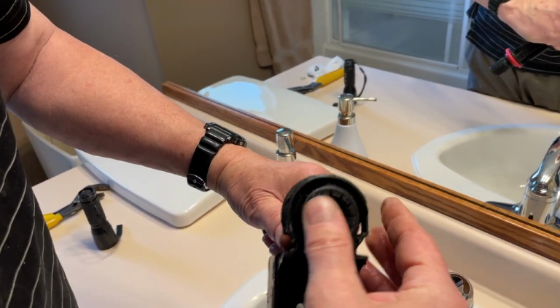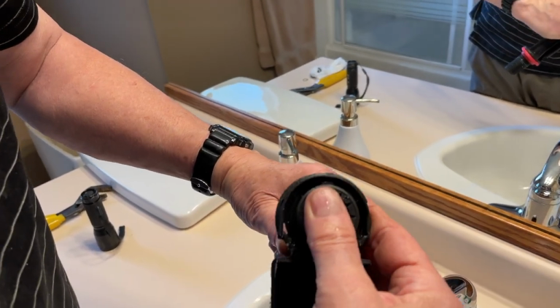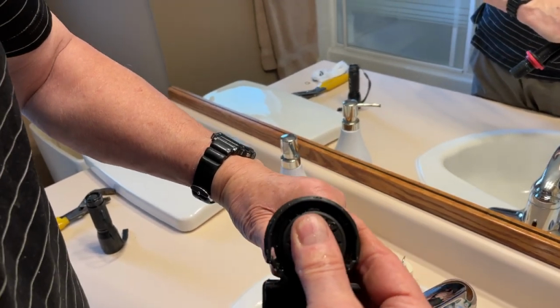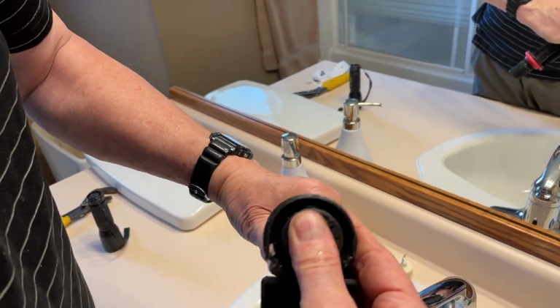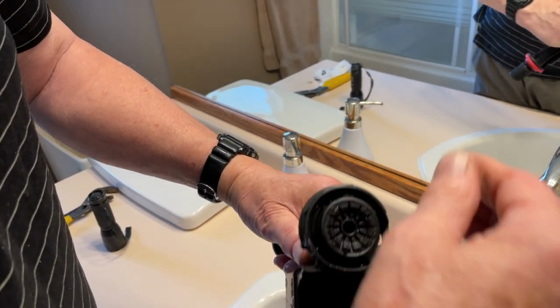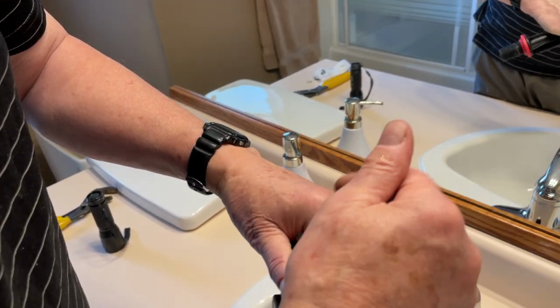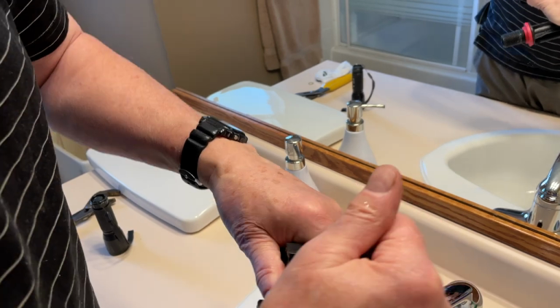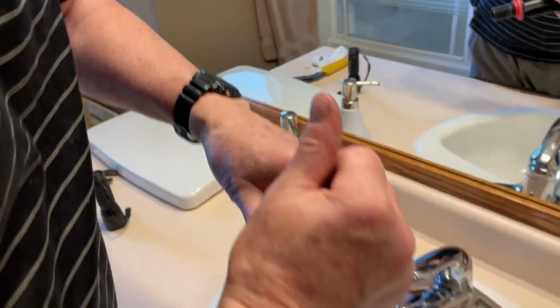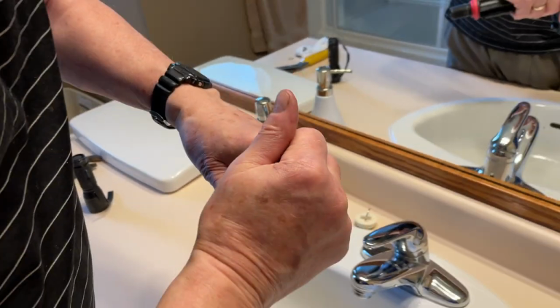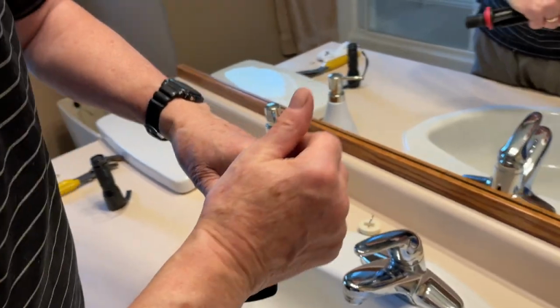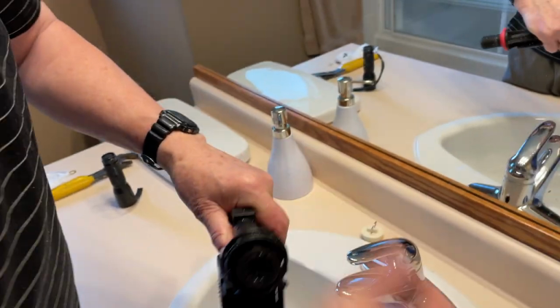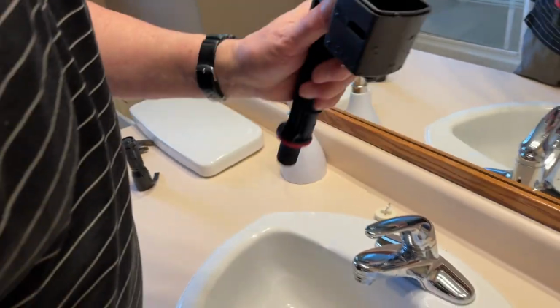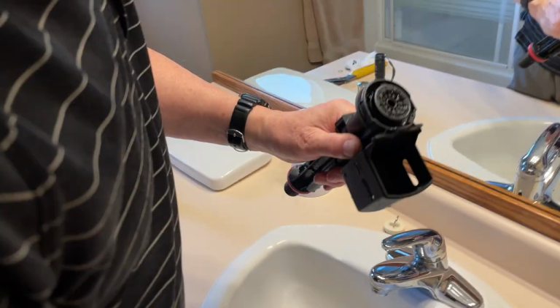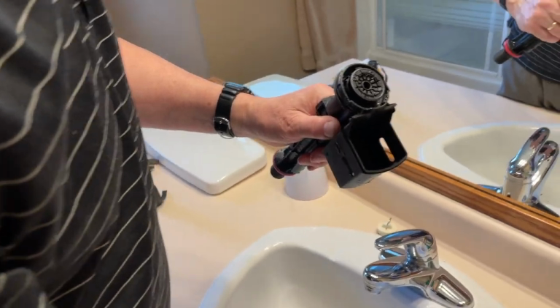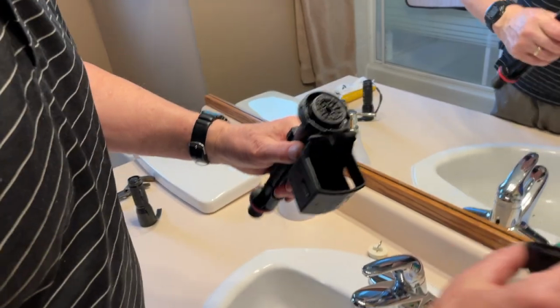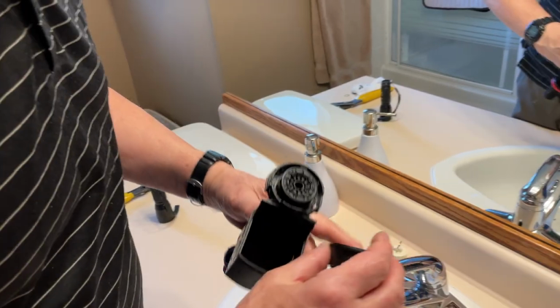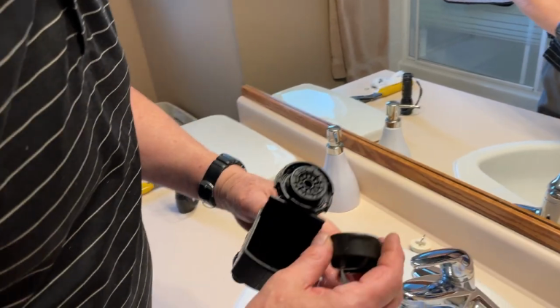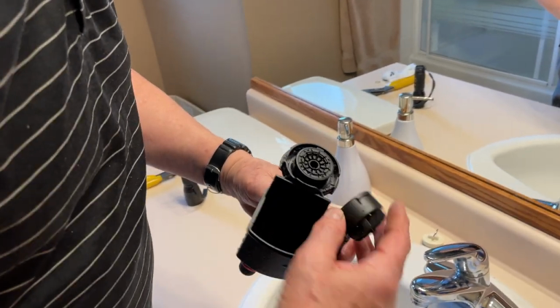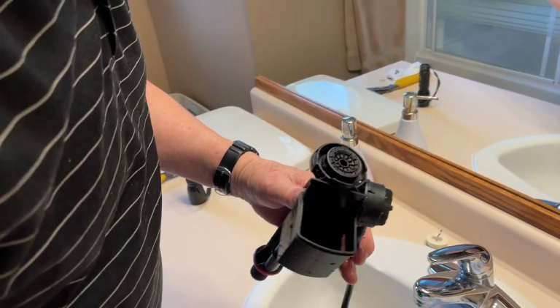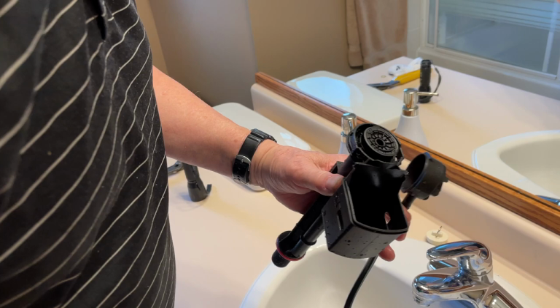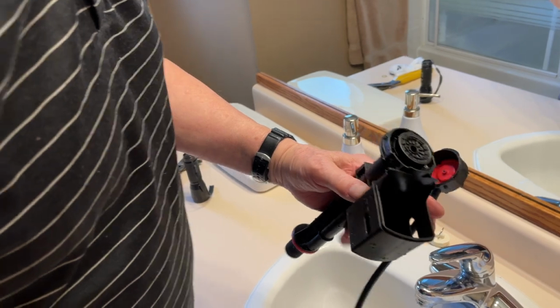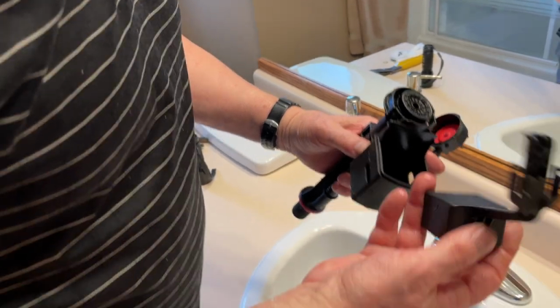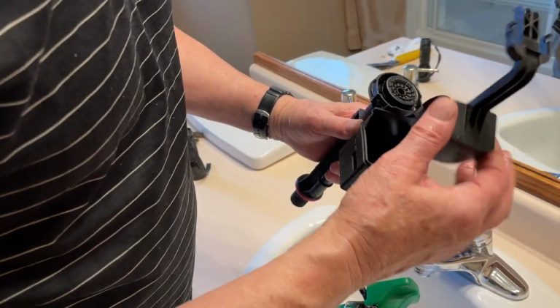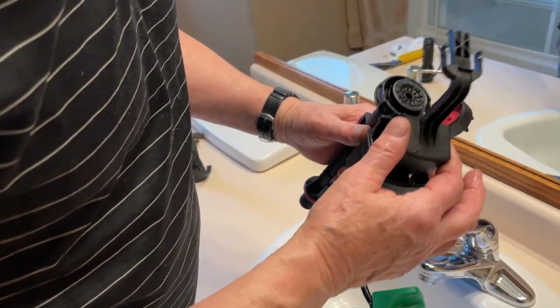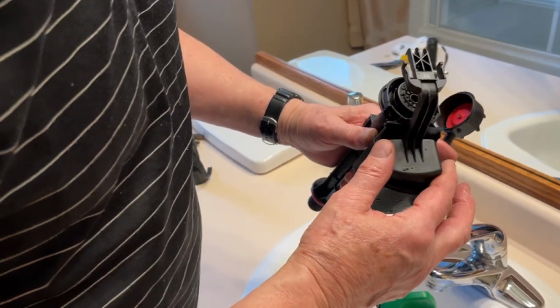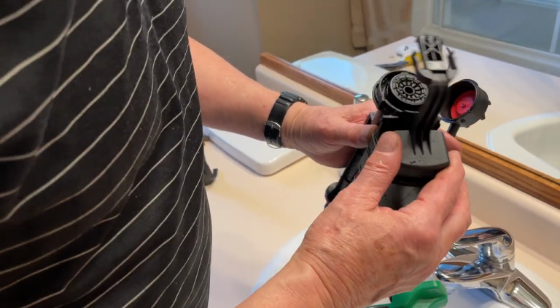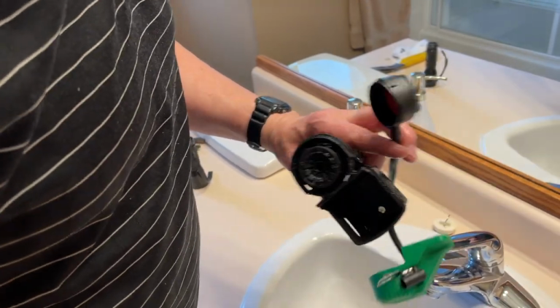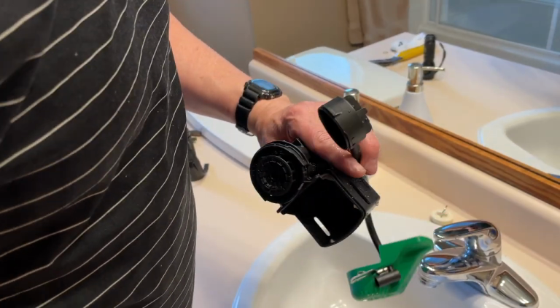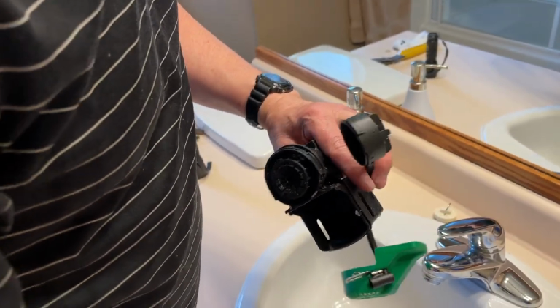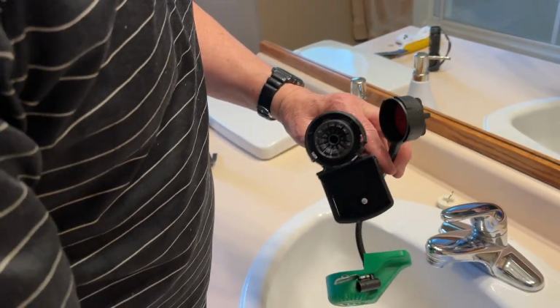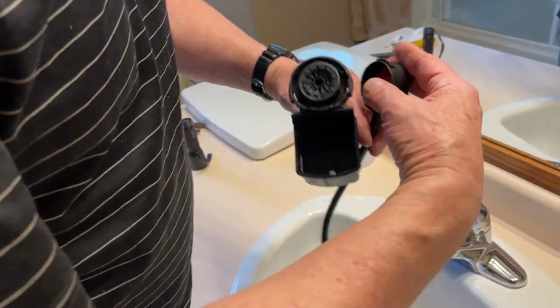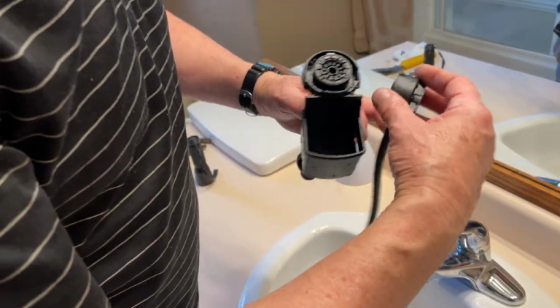Do you give it a twist or is it straight in? That goes straight in. This is the part that twists — this is the cap that twists. And don't forget the float valve — float valve first, that goes on after the cap.